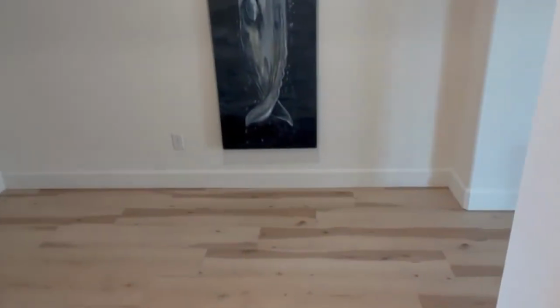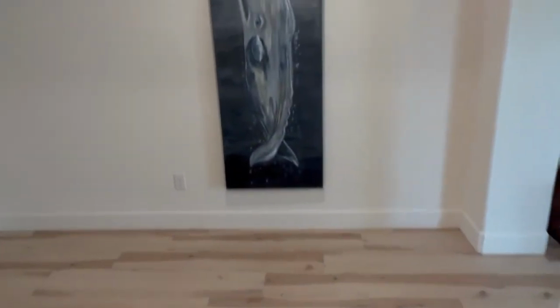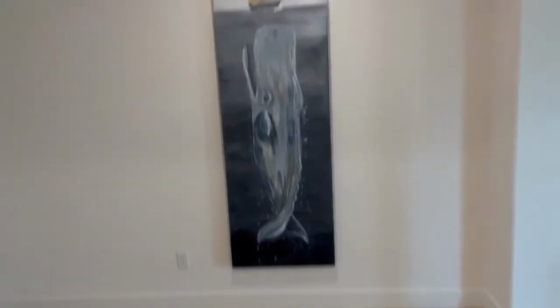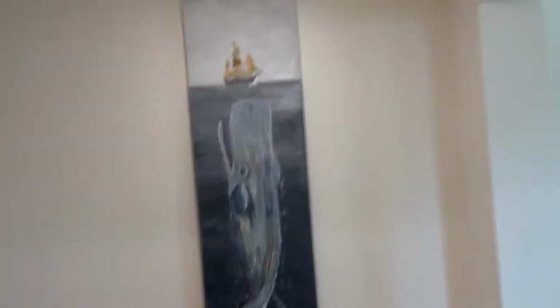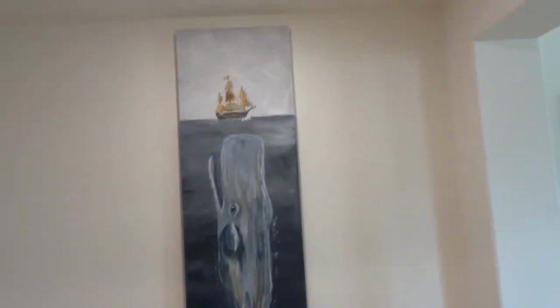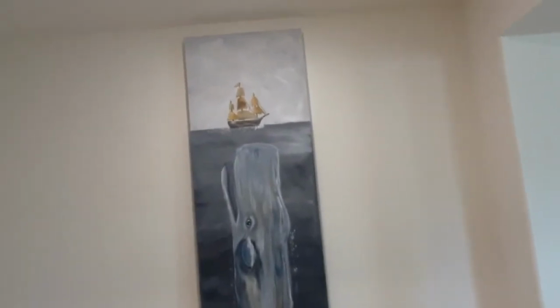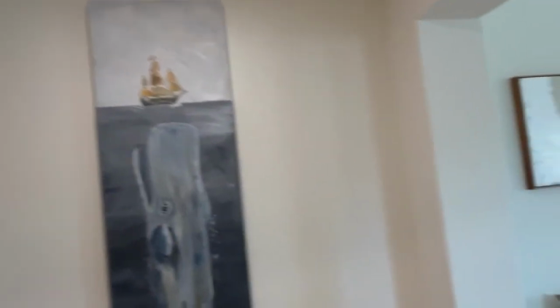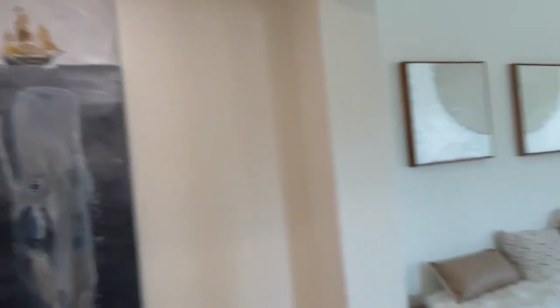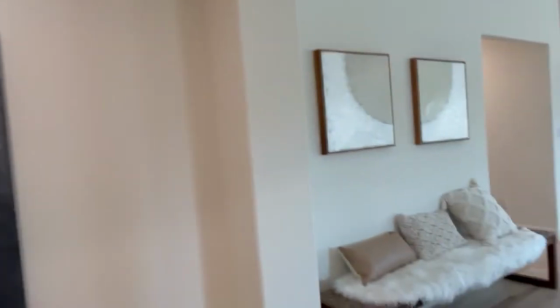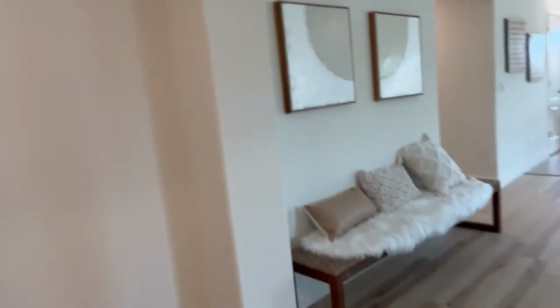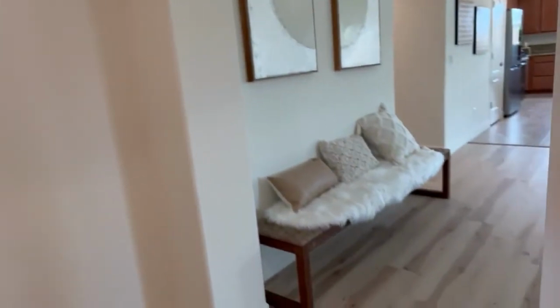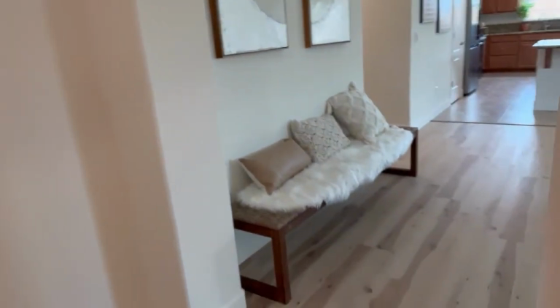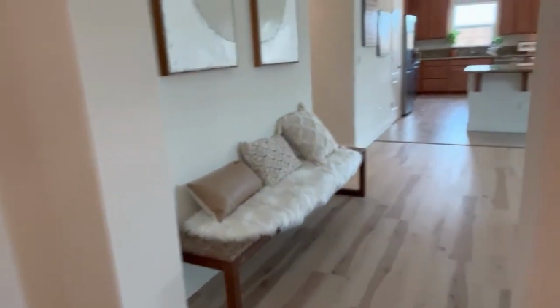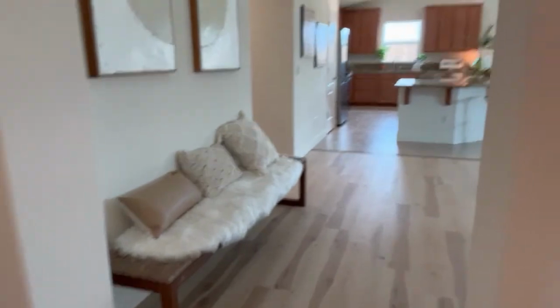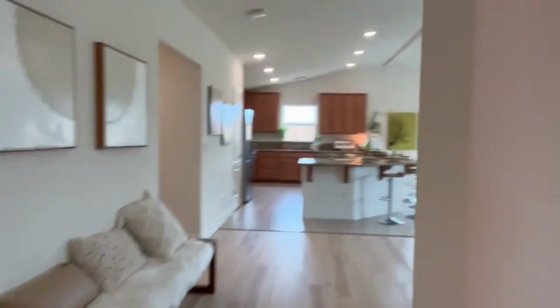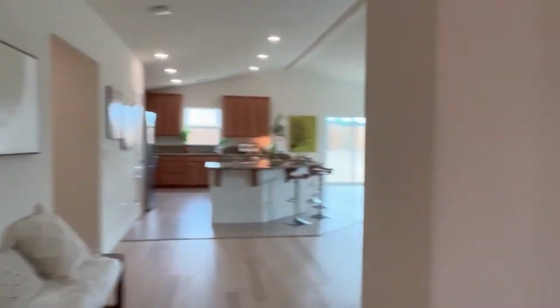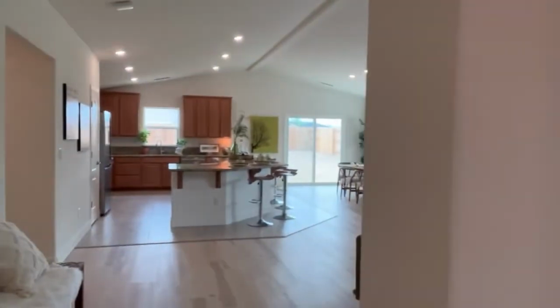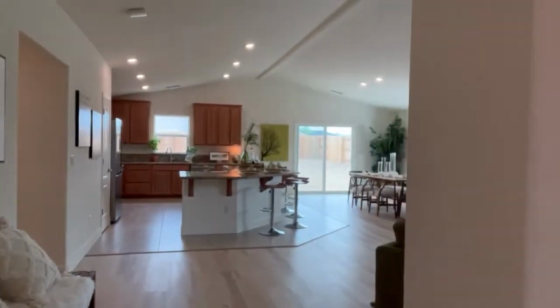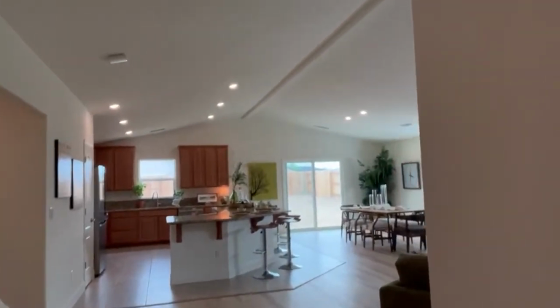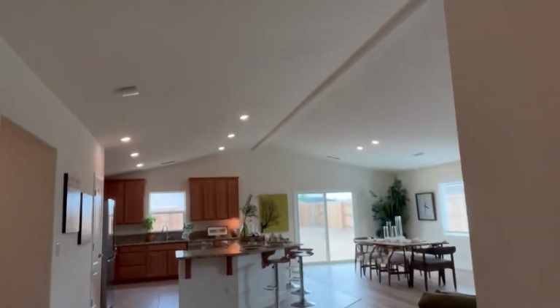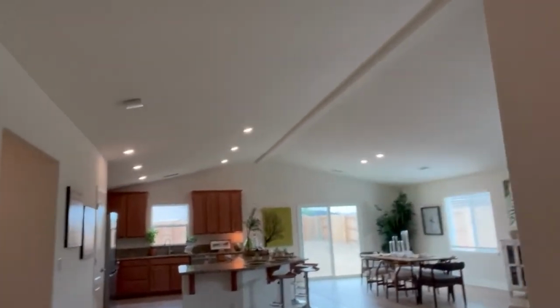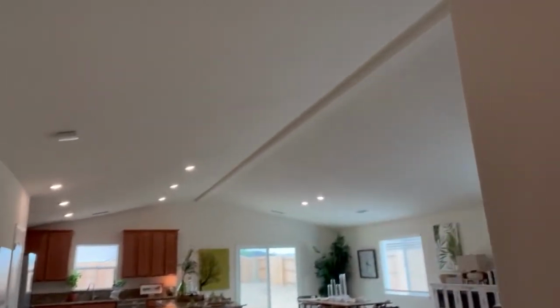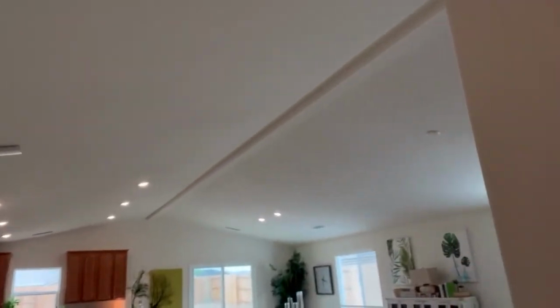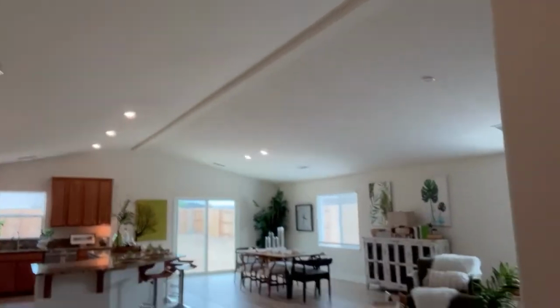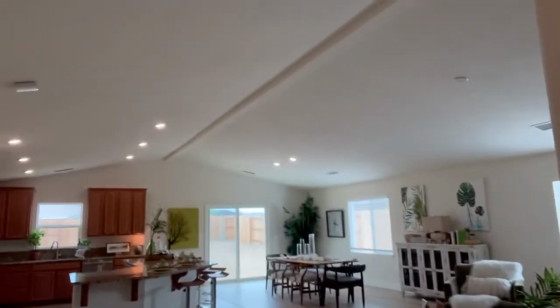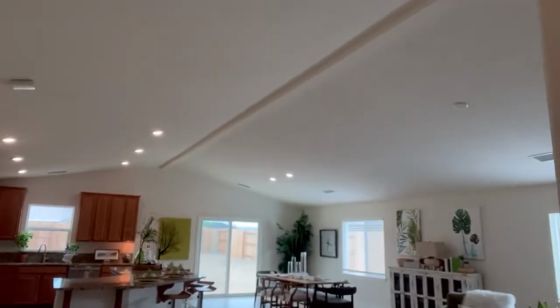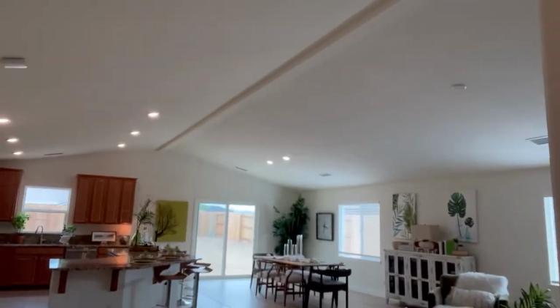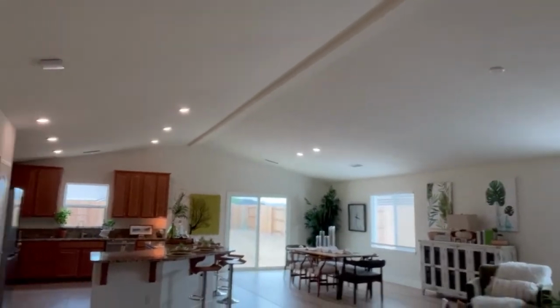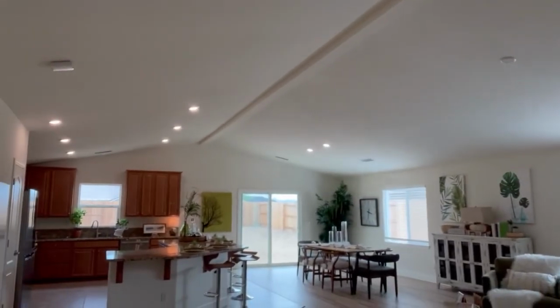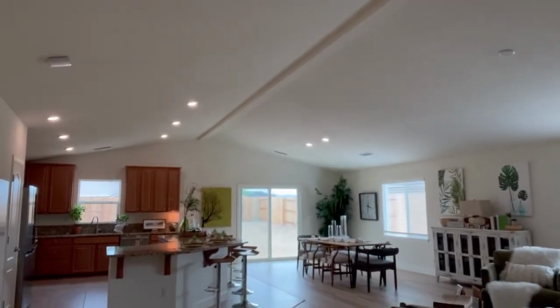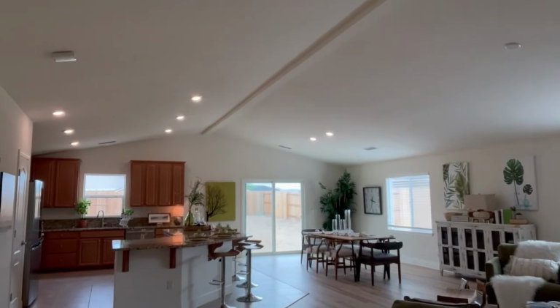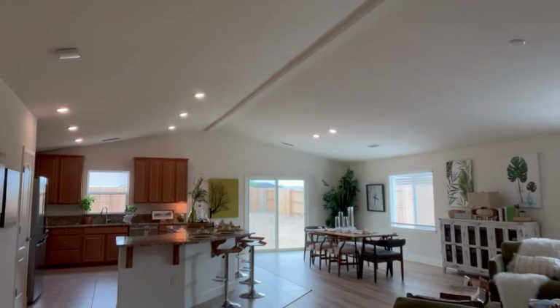Nice big foyer area. And I will end on this beautiful view of the great room. So check it out today.